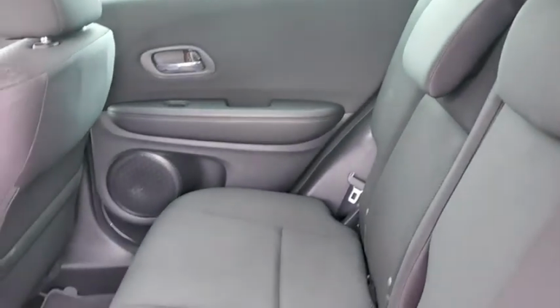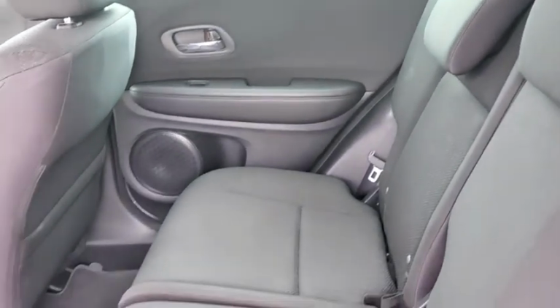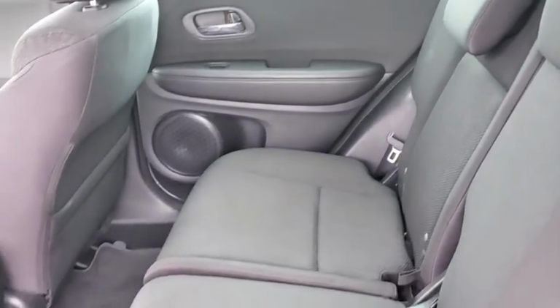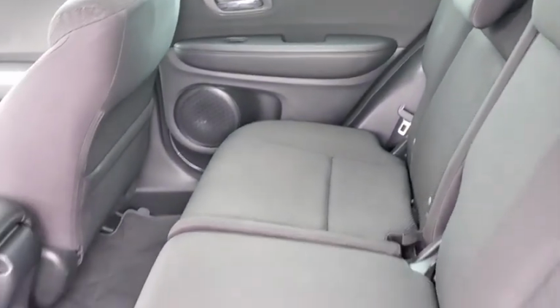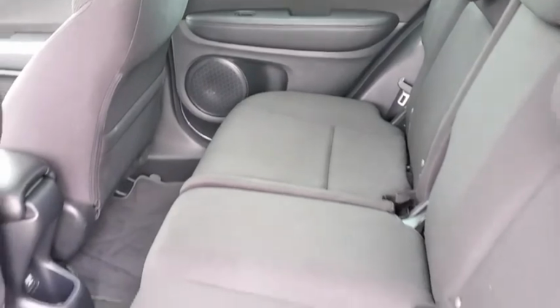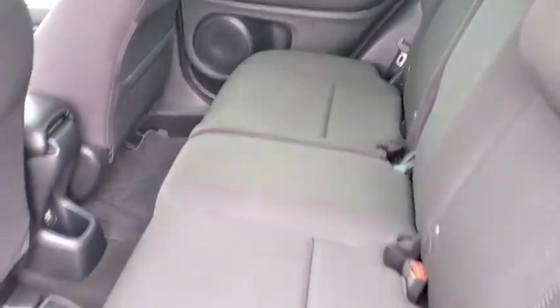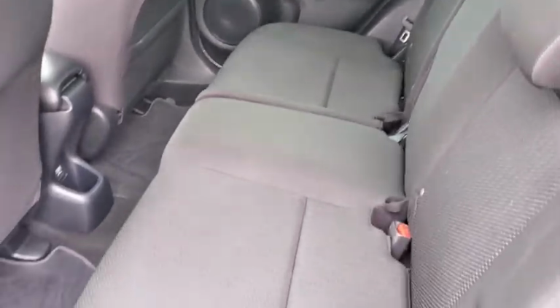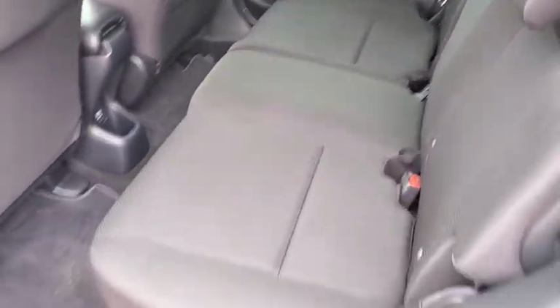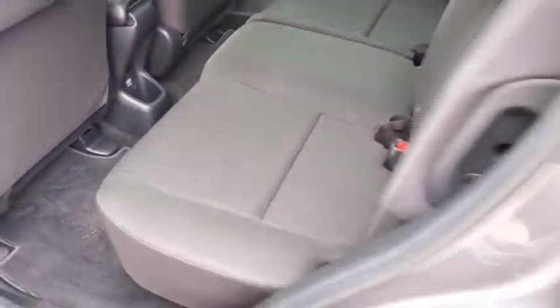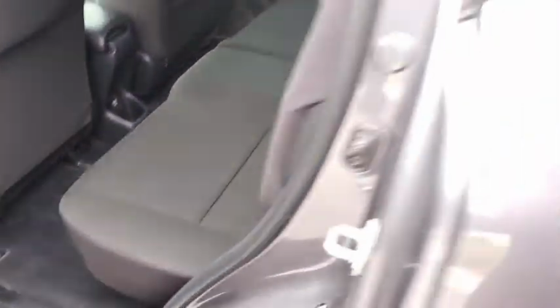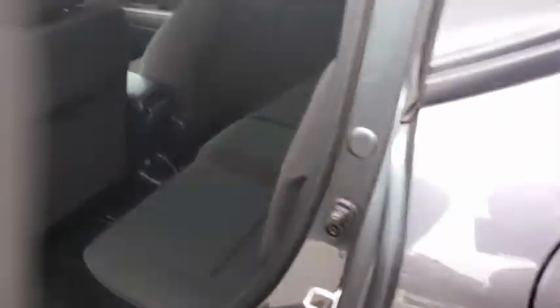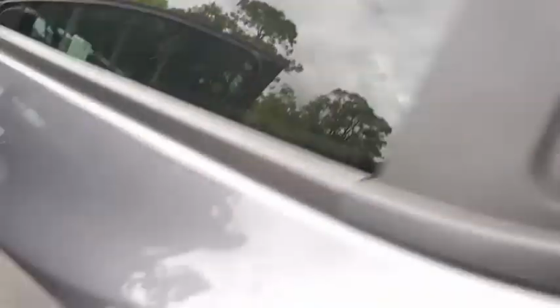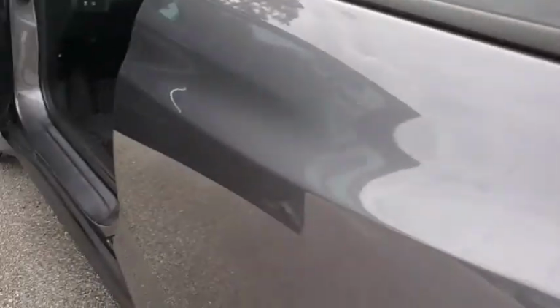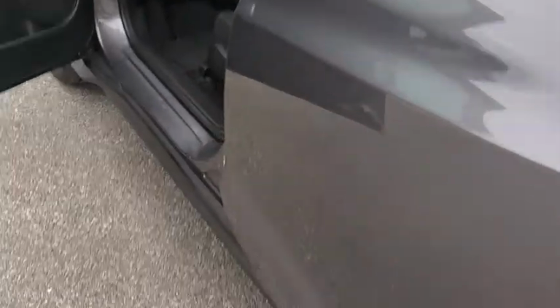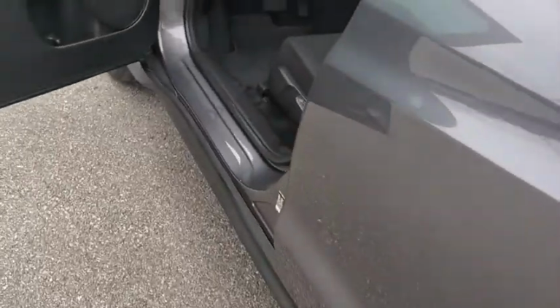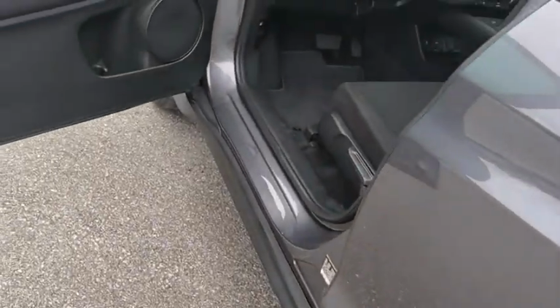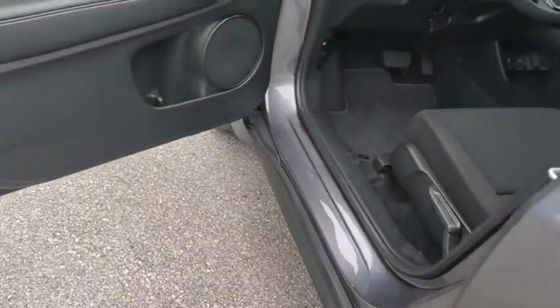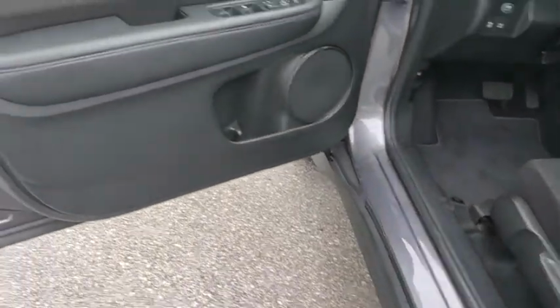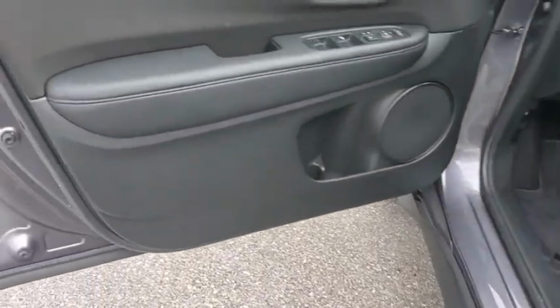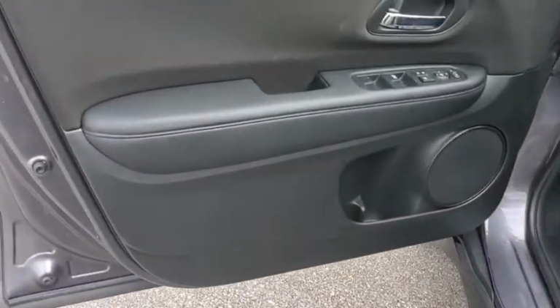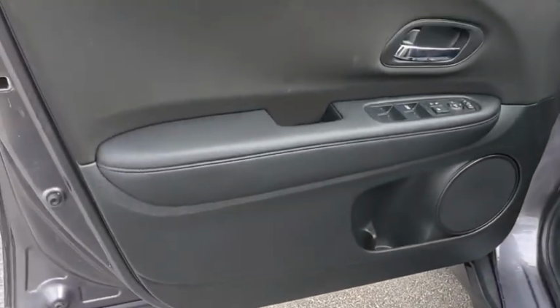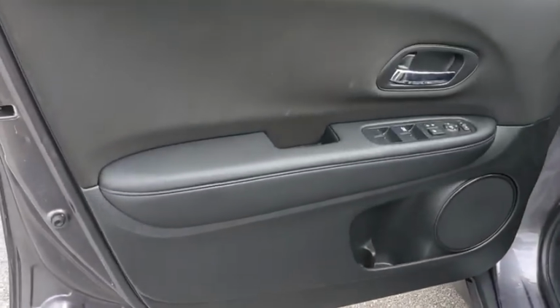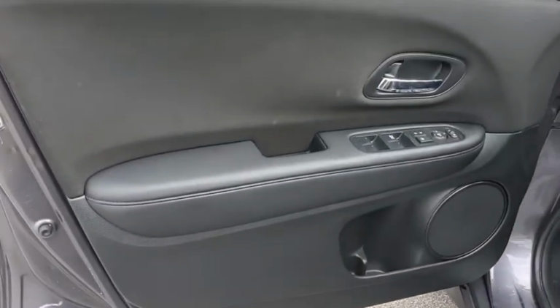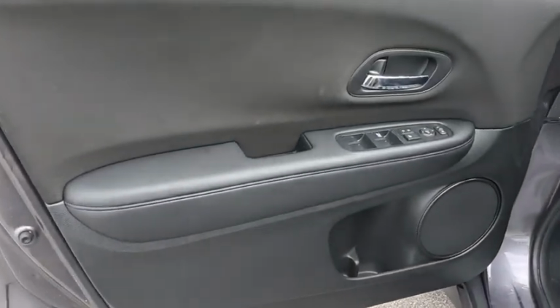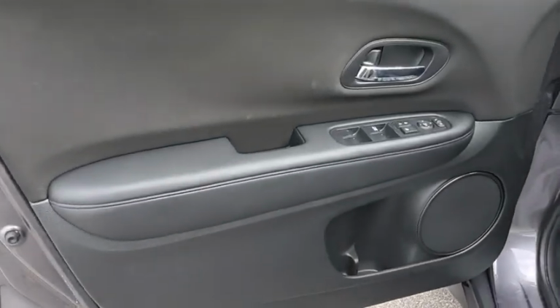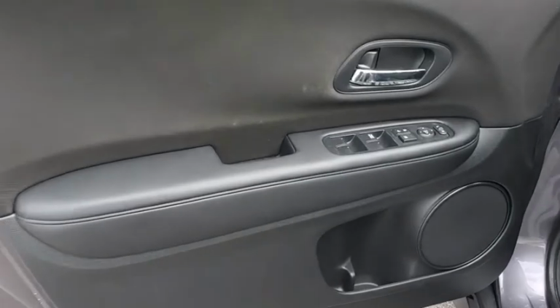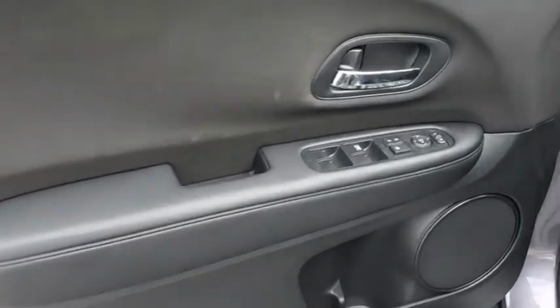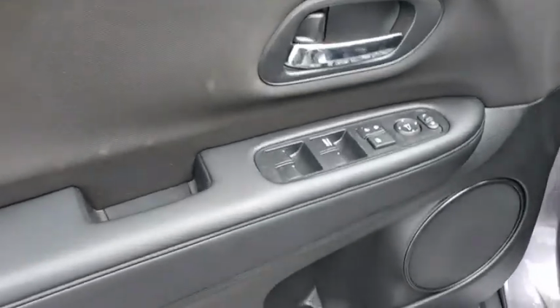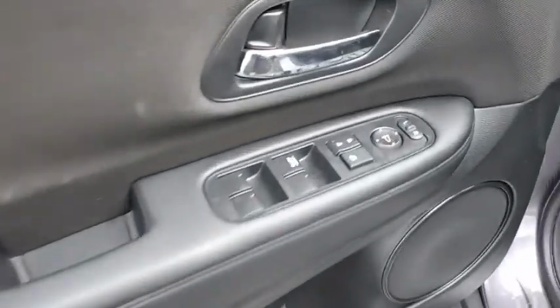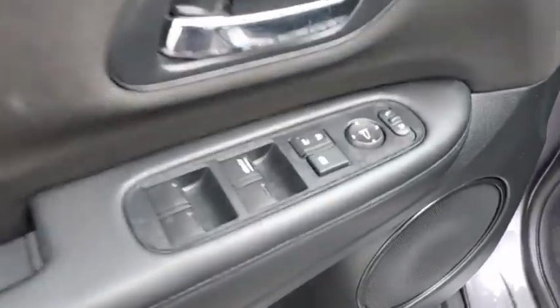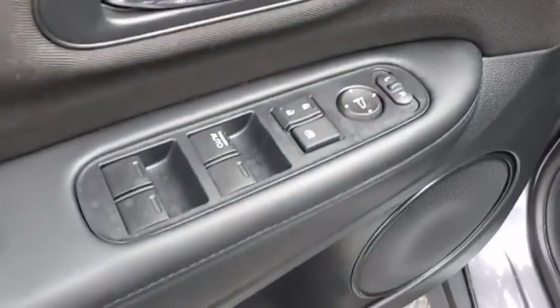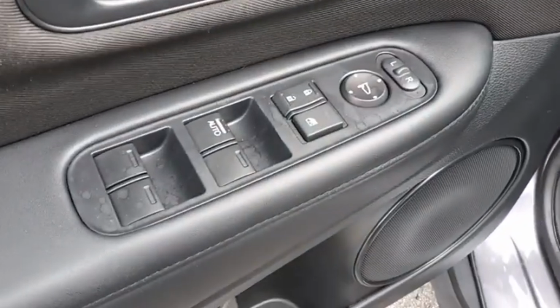Floor mats, aluminum wheels, cruise control, front wheel drive, rear defrost, AM-FM stereo radio, MP3 player.